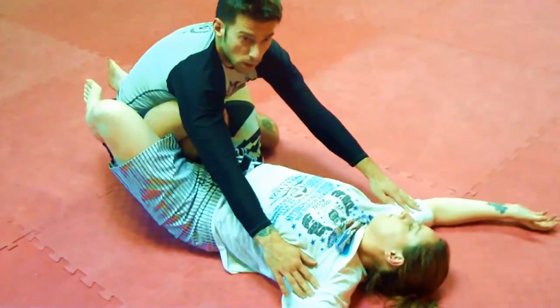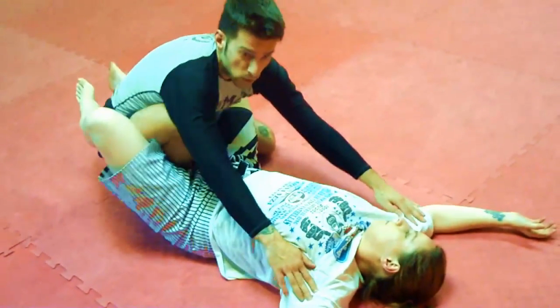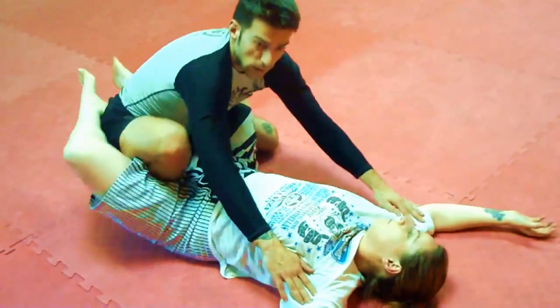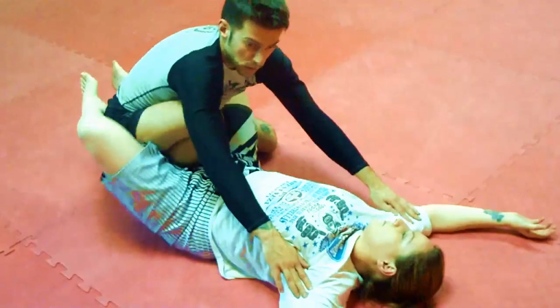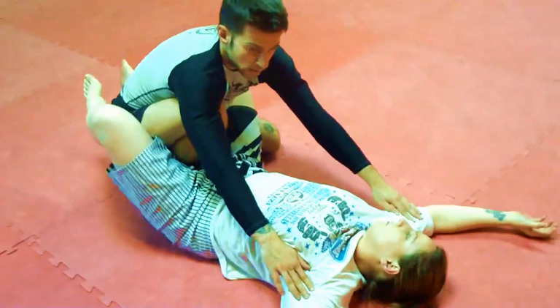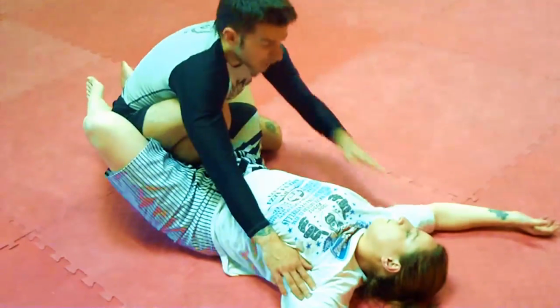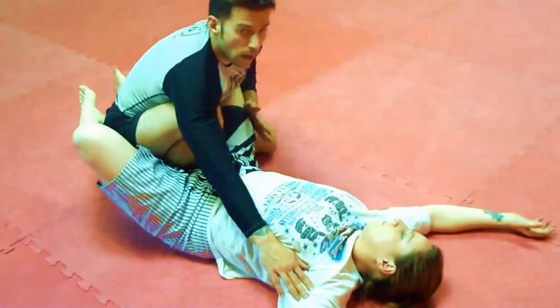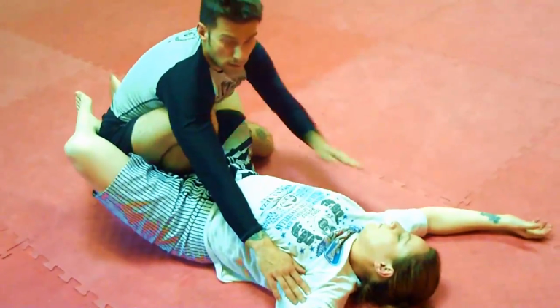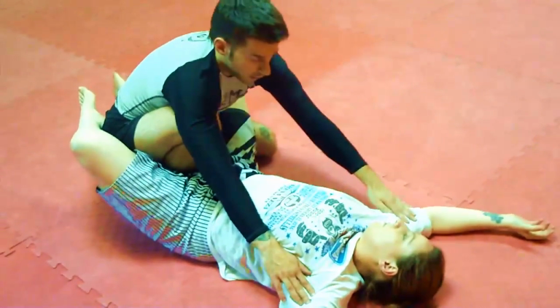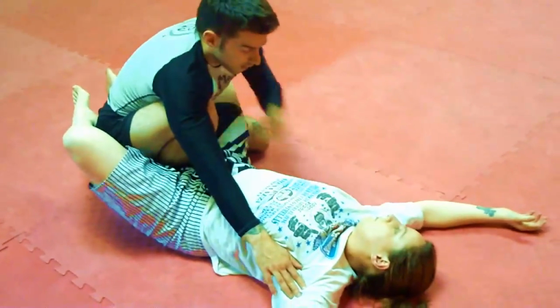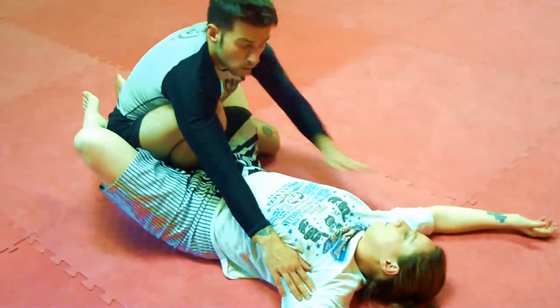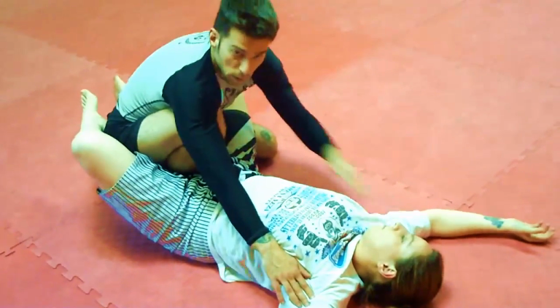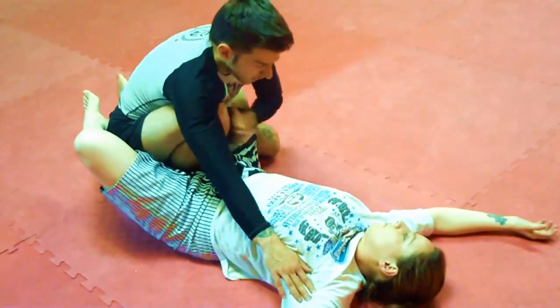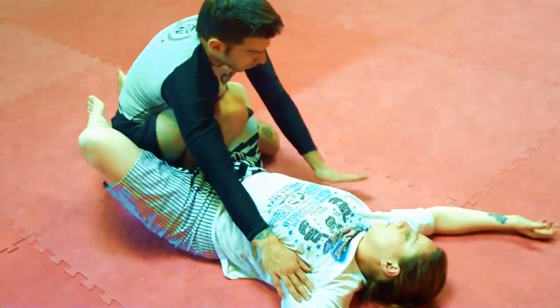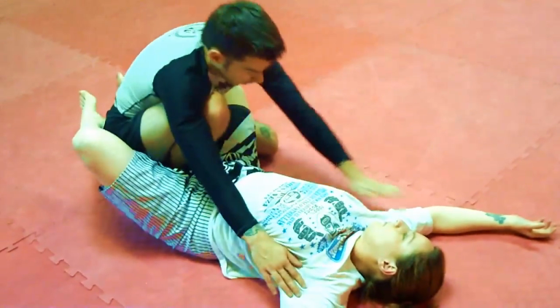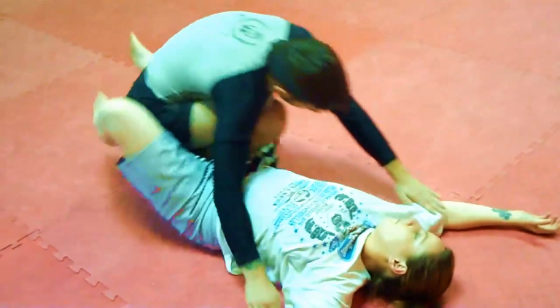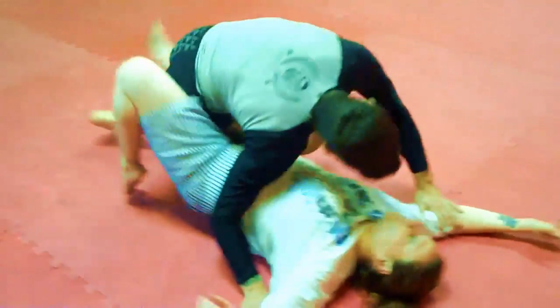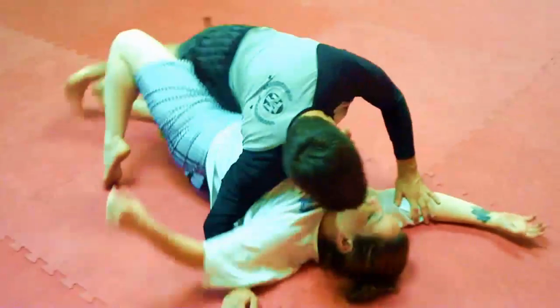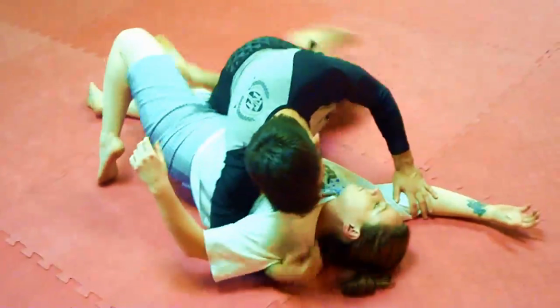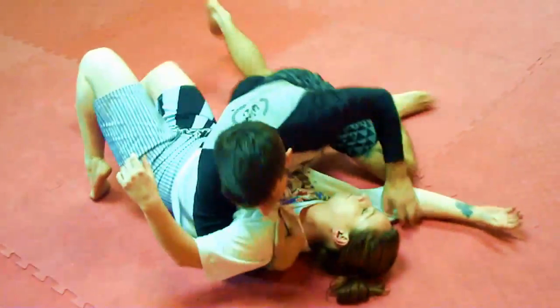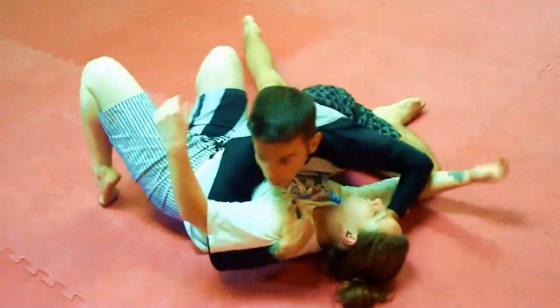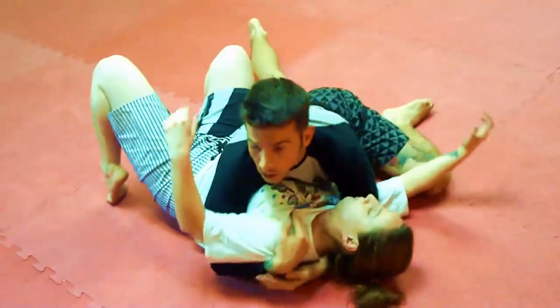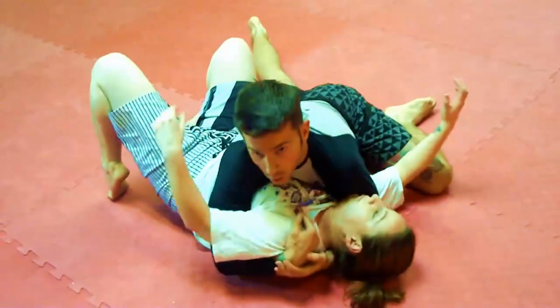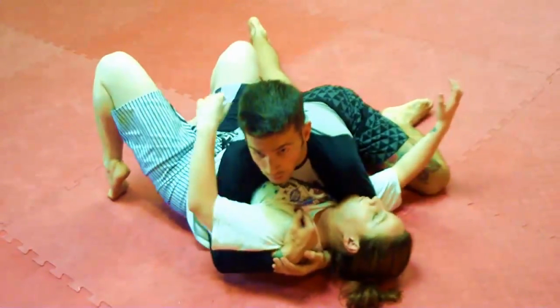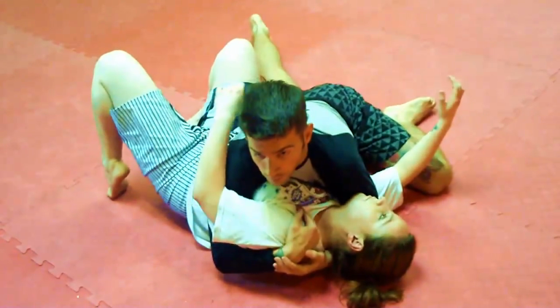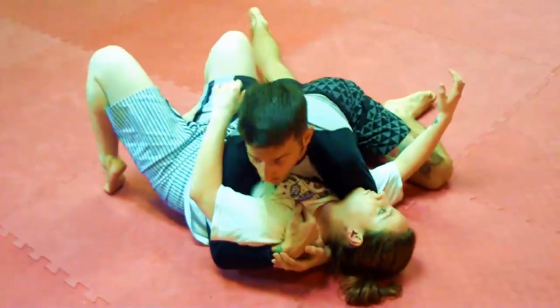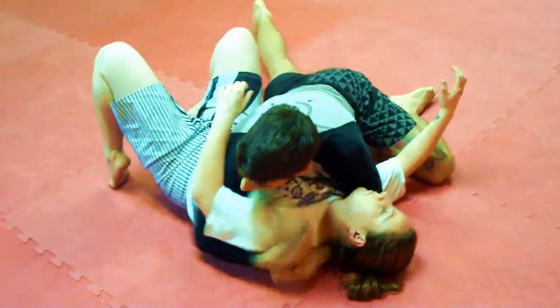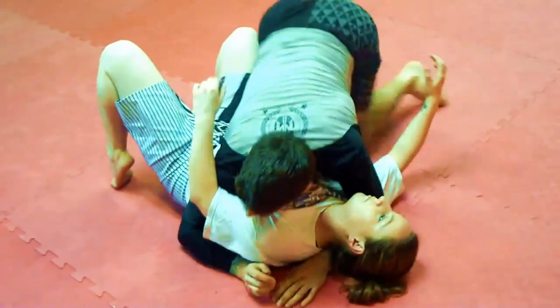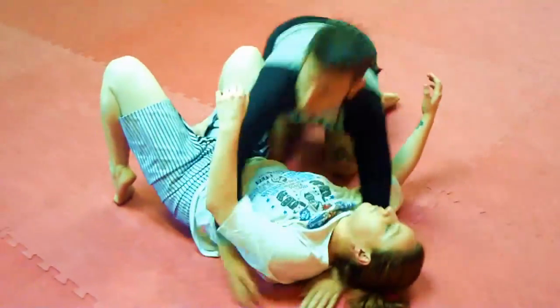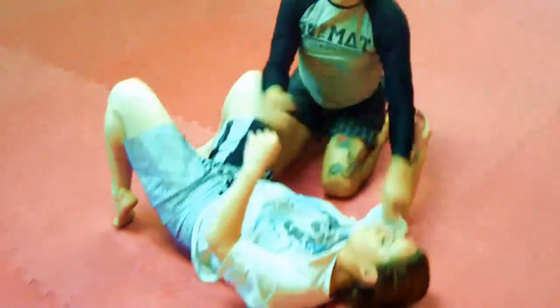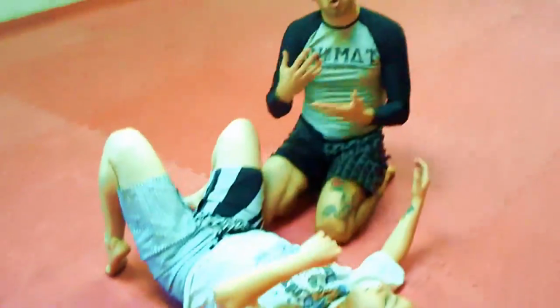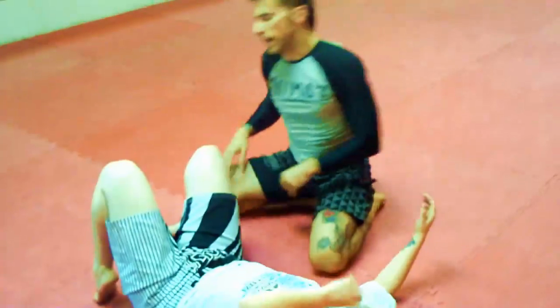I've got options: I can pass over this side, I can attack the legs, or I simply slide over to this side, controlling the underhook for more attacks.